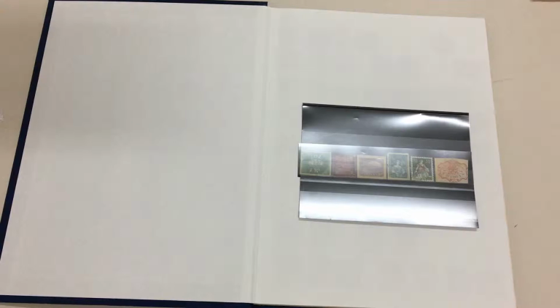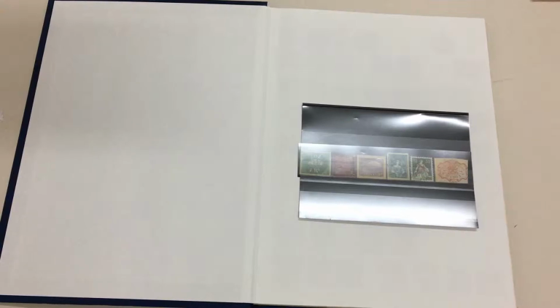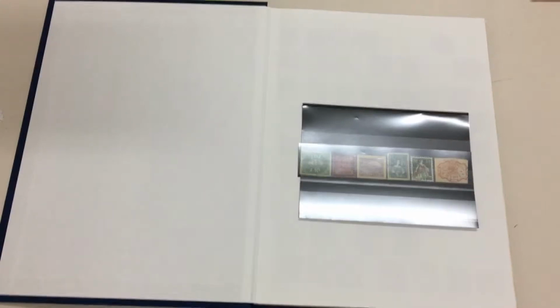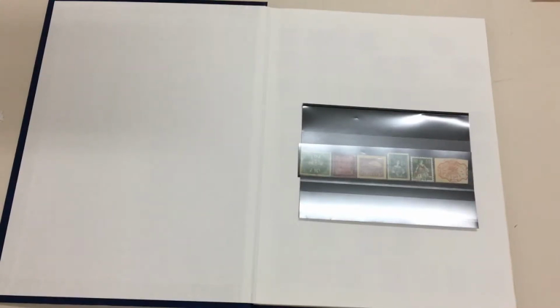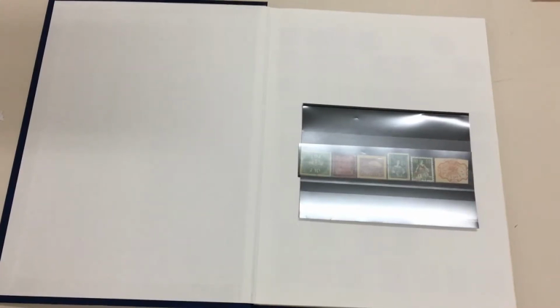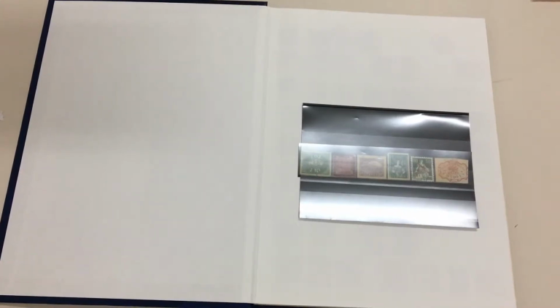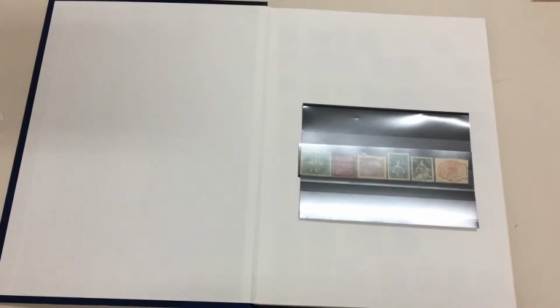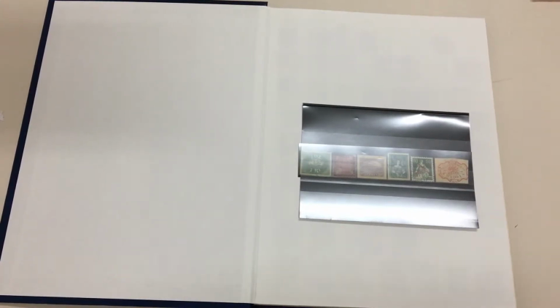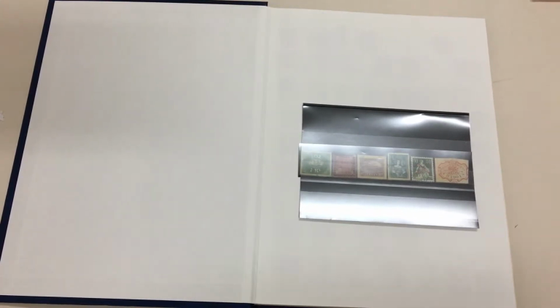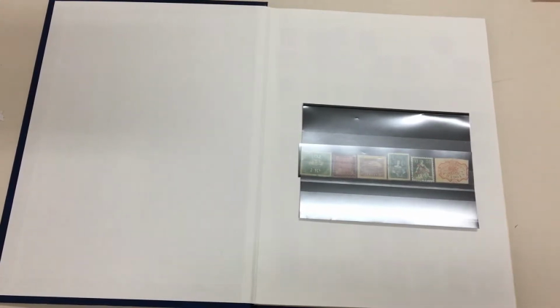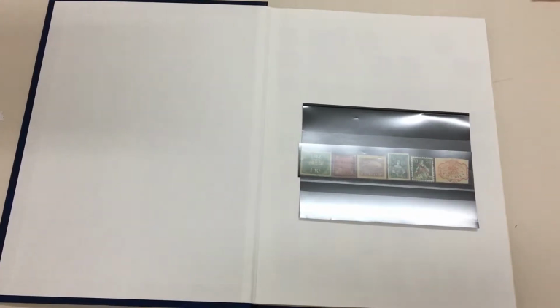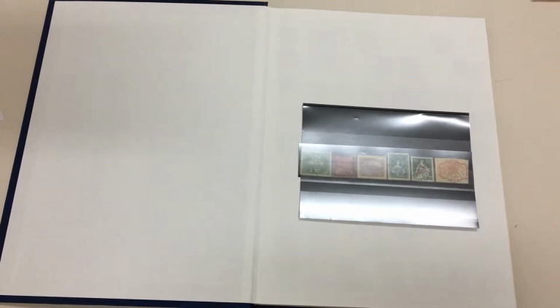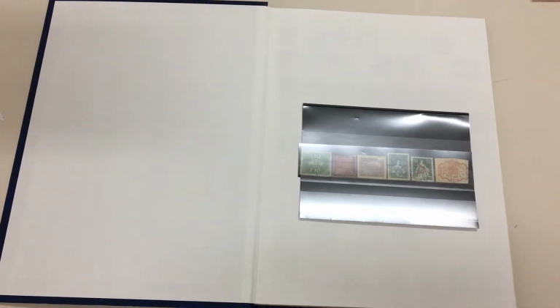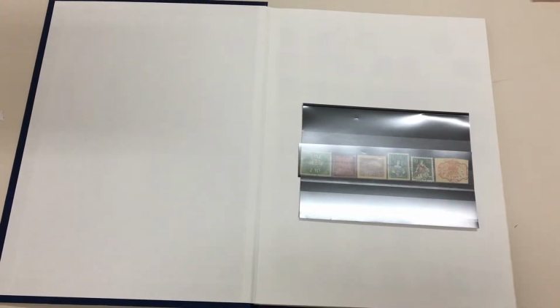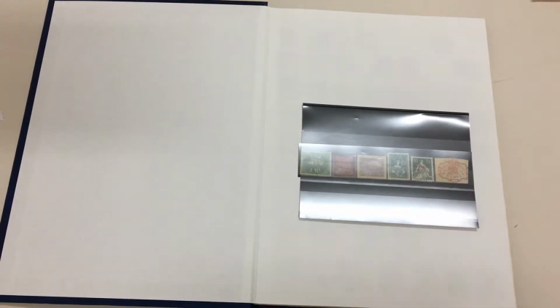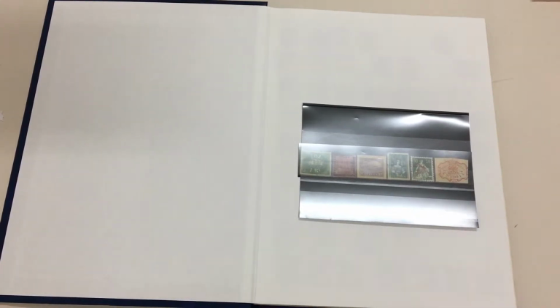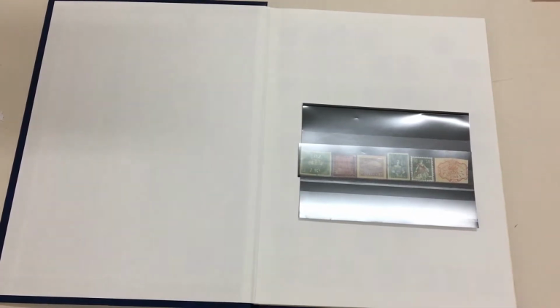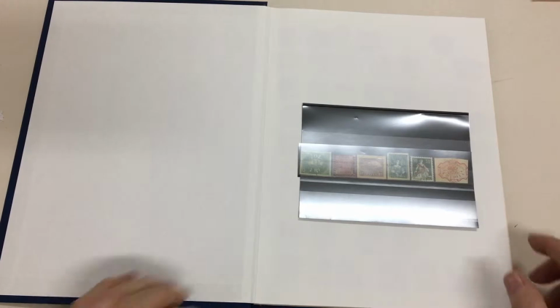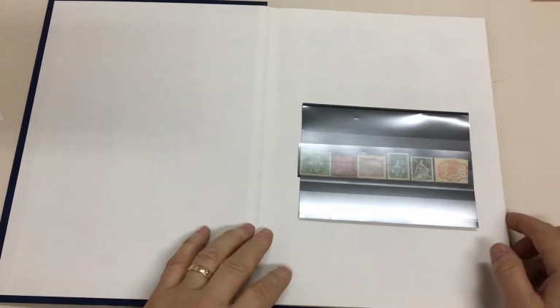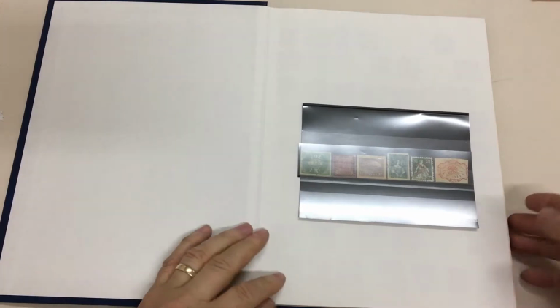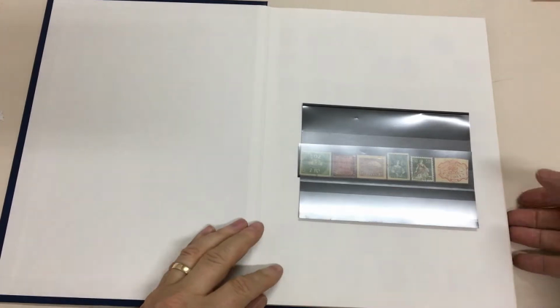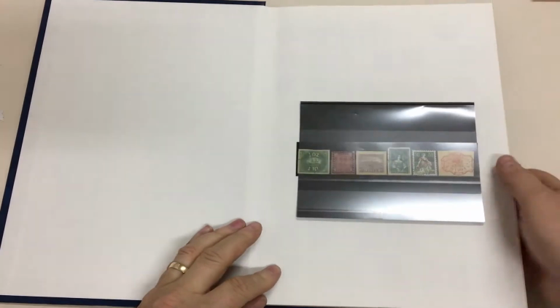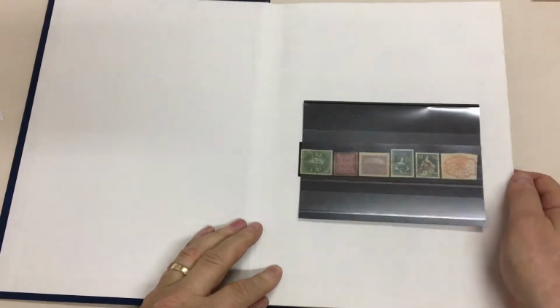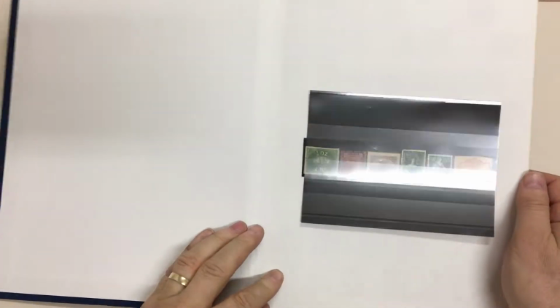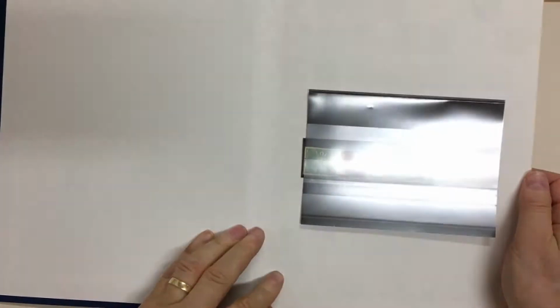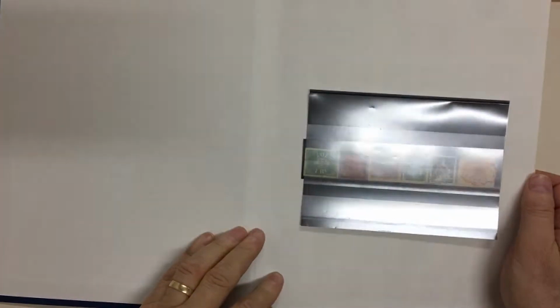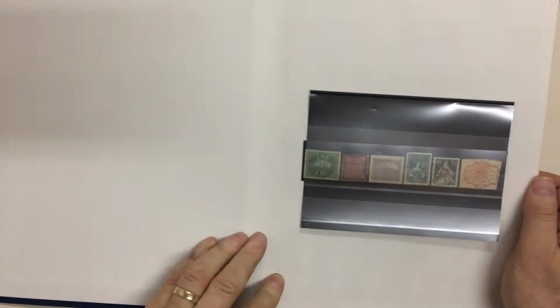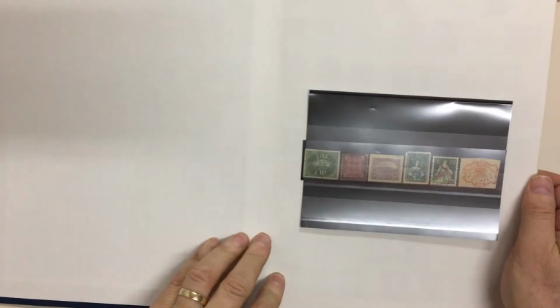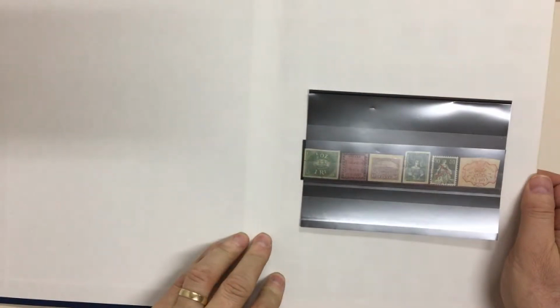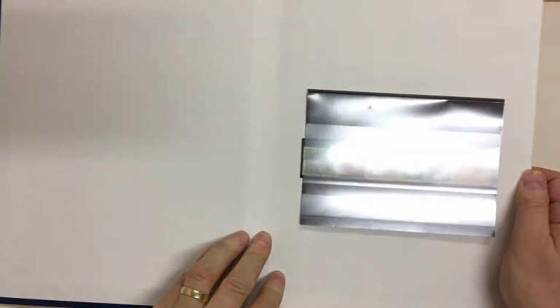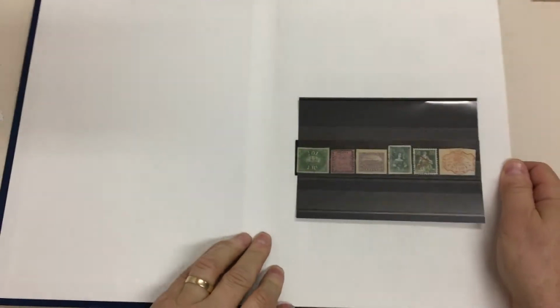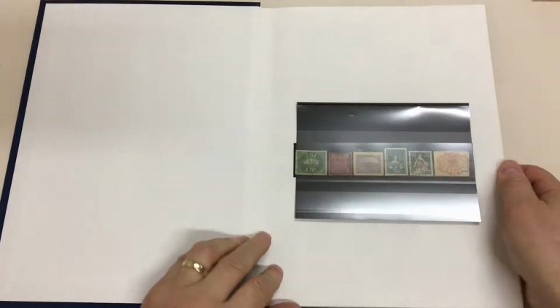Abacus Auction Sale 236, video file for Lot 900, an album of forgeries with some very nice material. These are the items photographed for the catalogue.